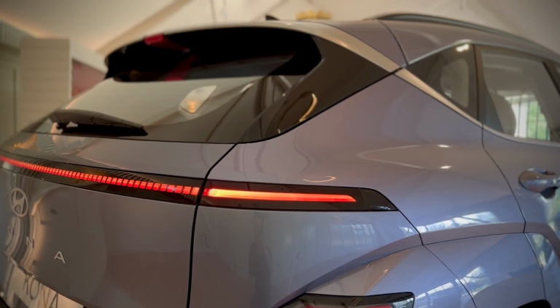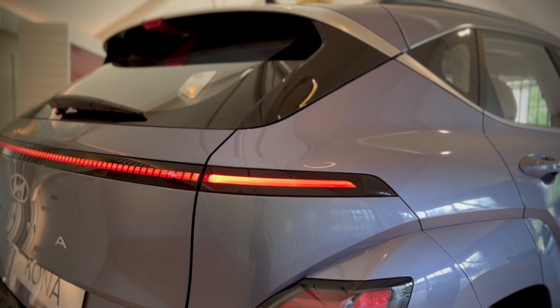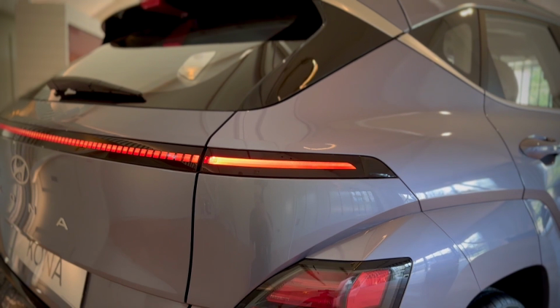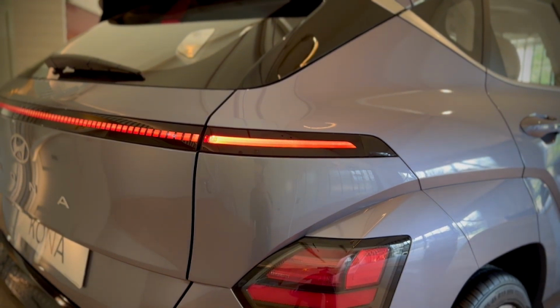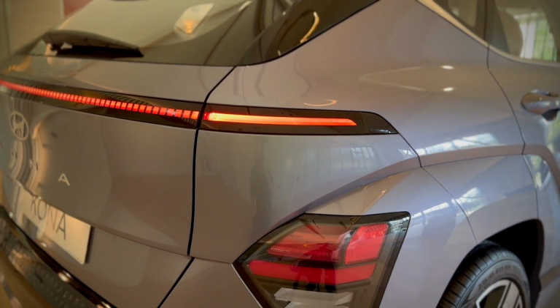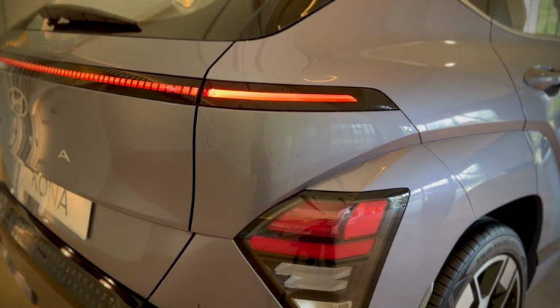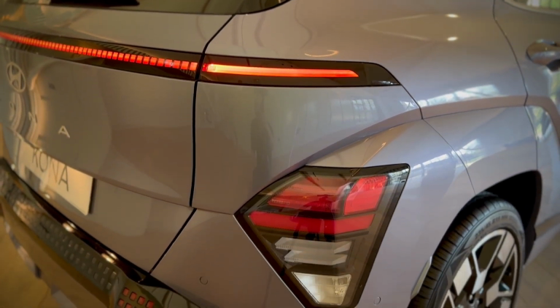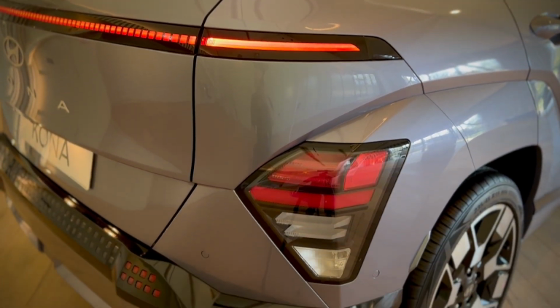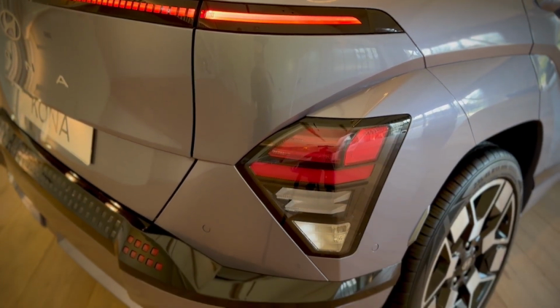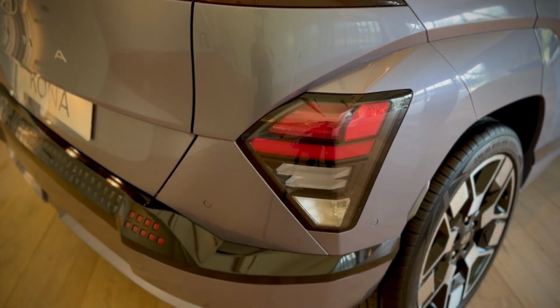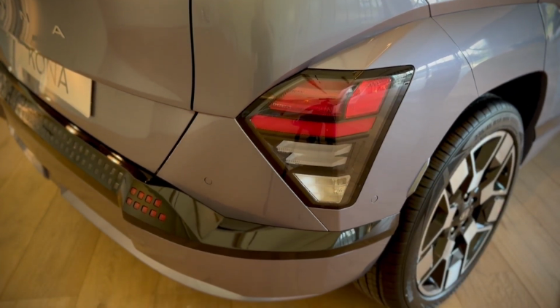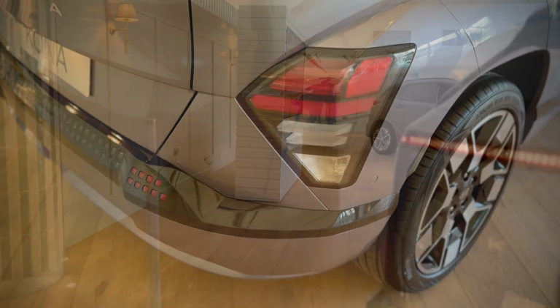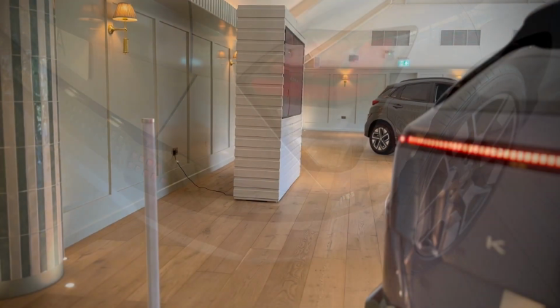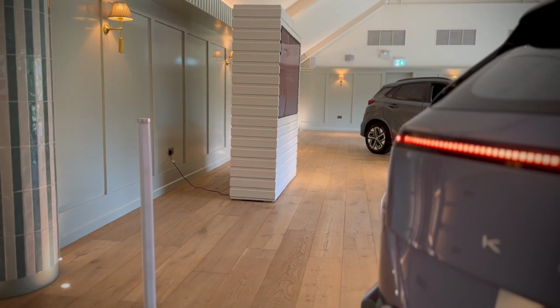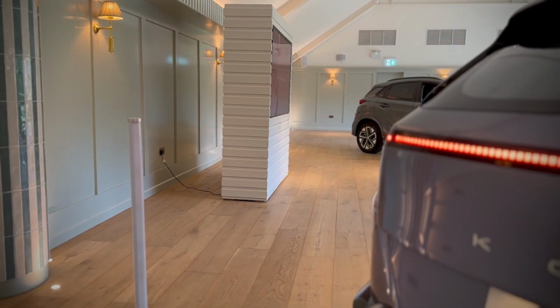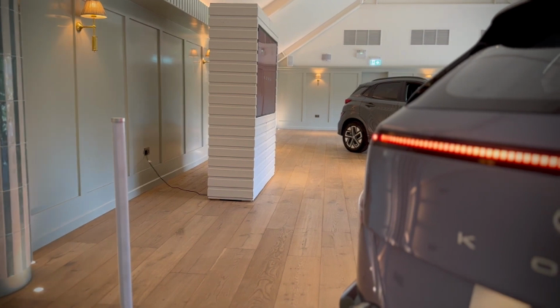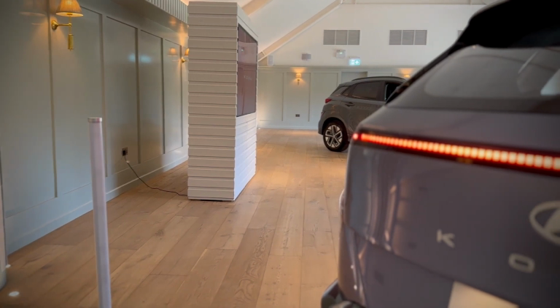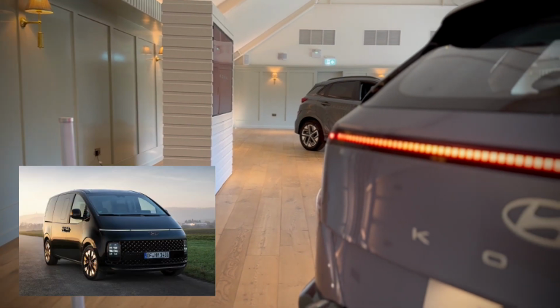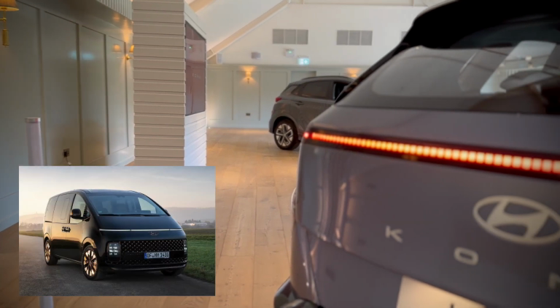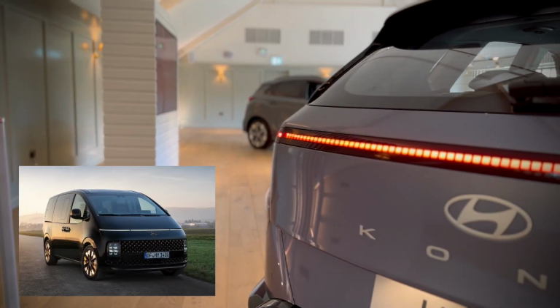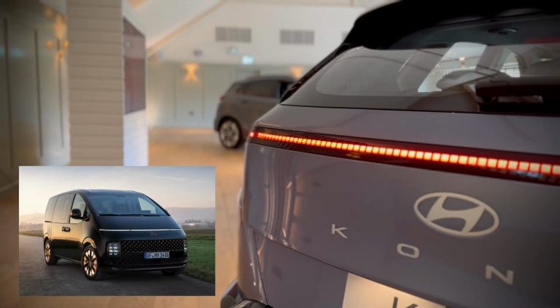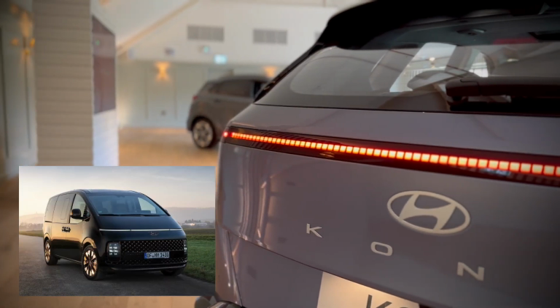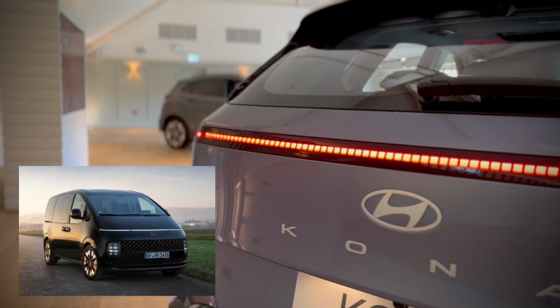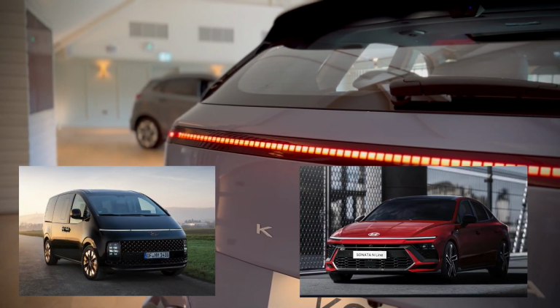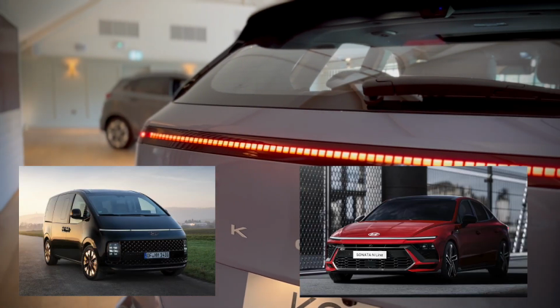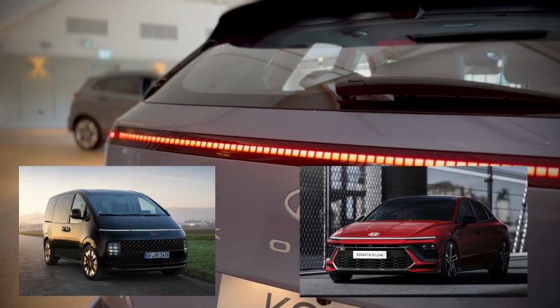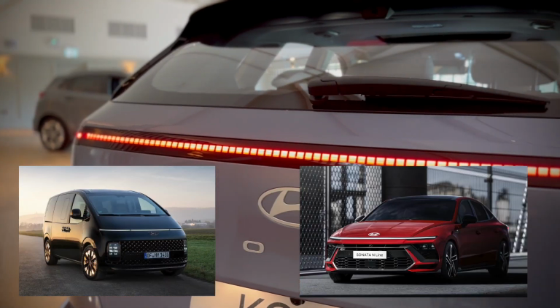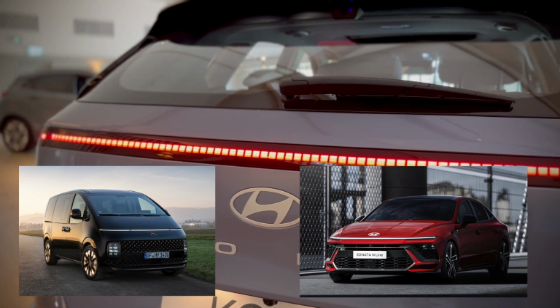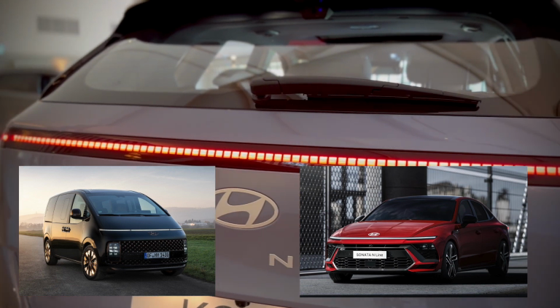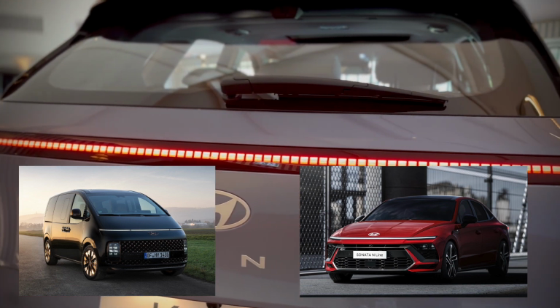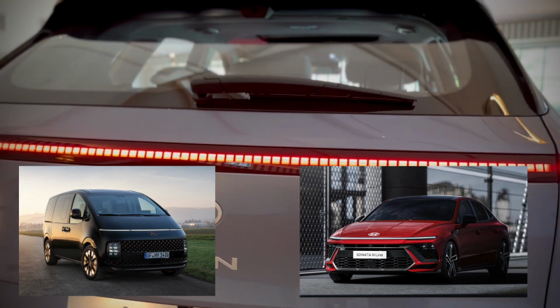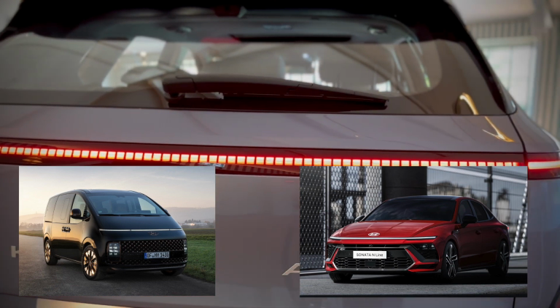This striking new daytime running light is actually not something new from Hyundai. We have already seen it with the likes of the Staria and the recently unveiled new Sonata. Now granted those cars are not for the UK market, but they do show Hyundai's new design direction.